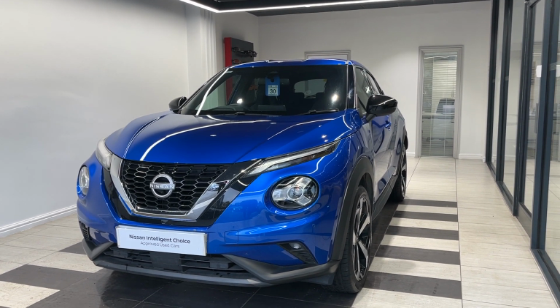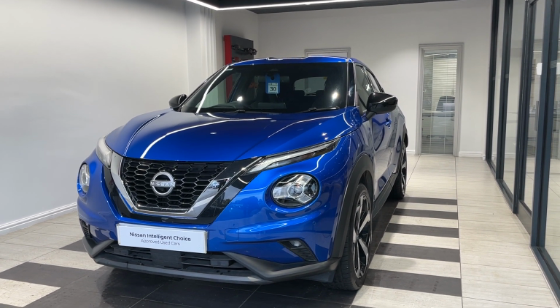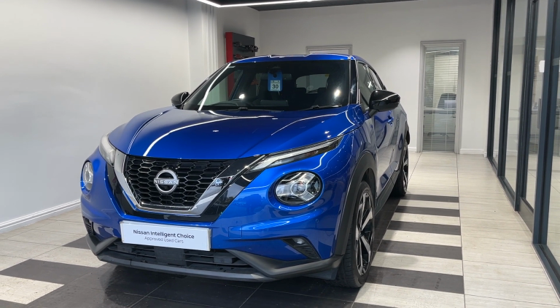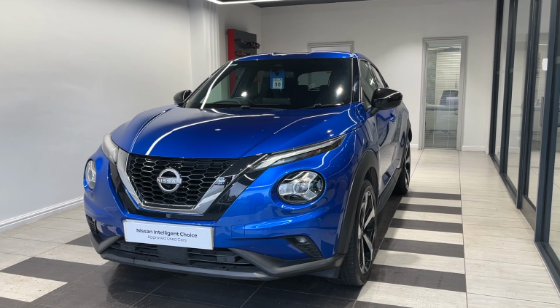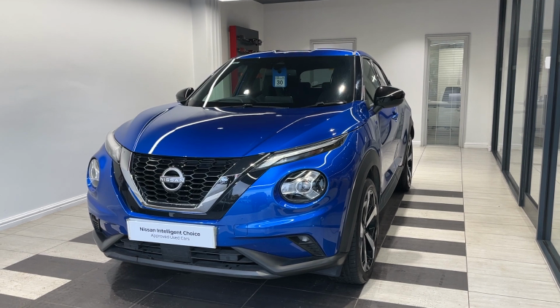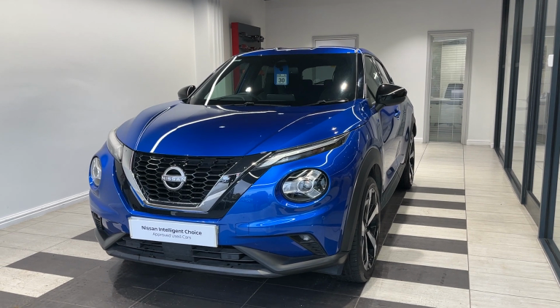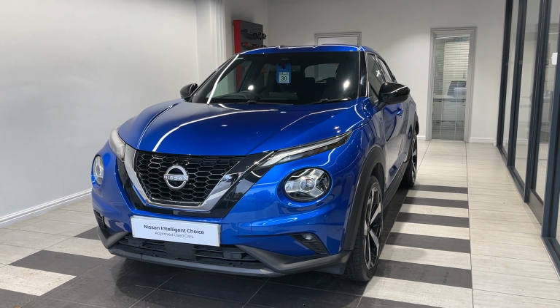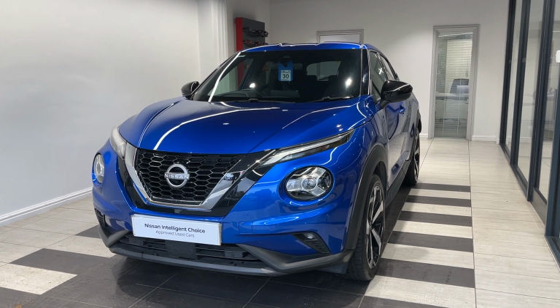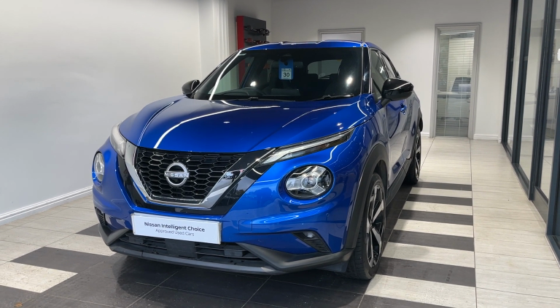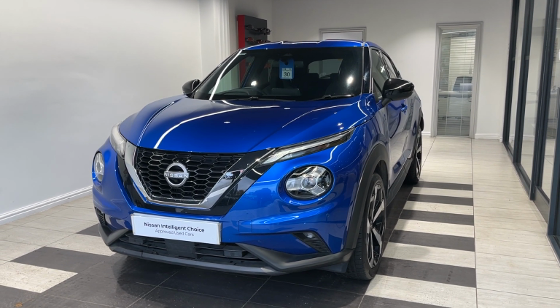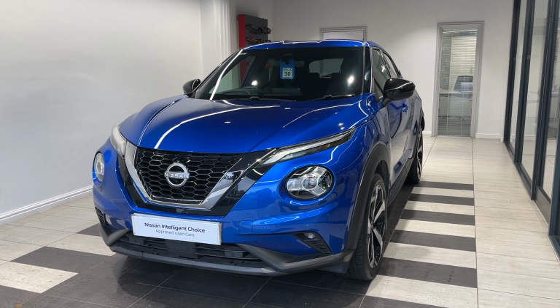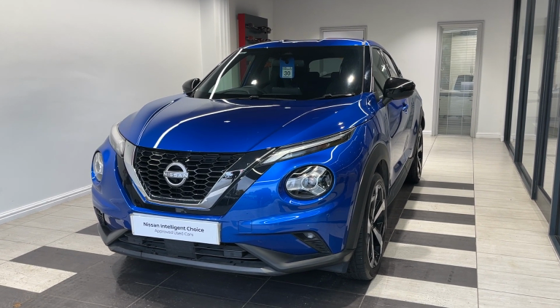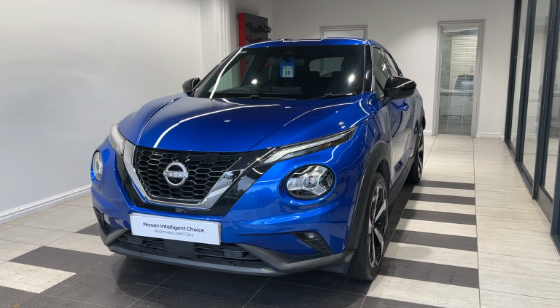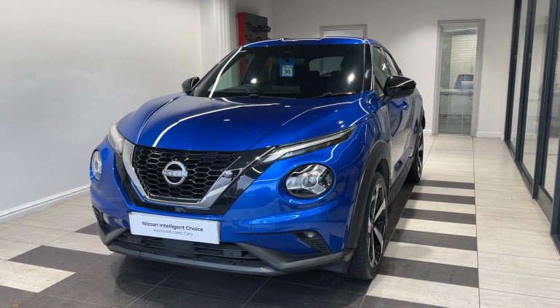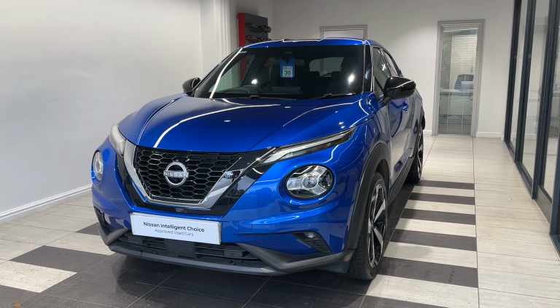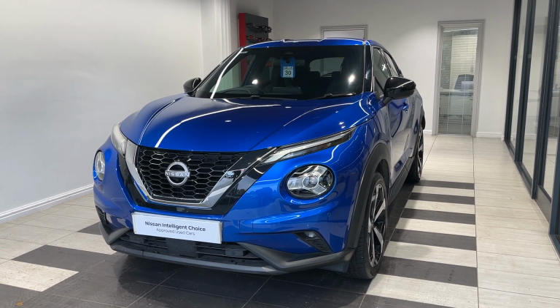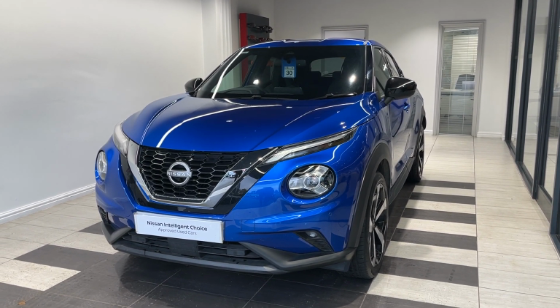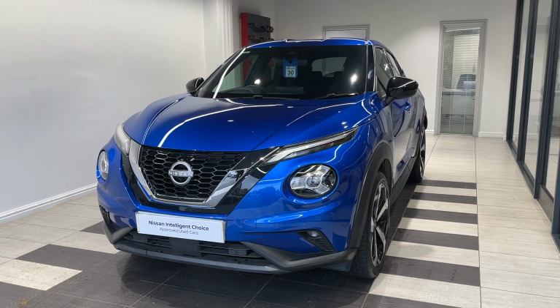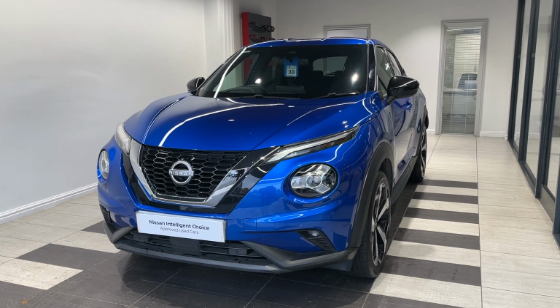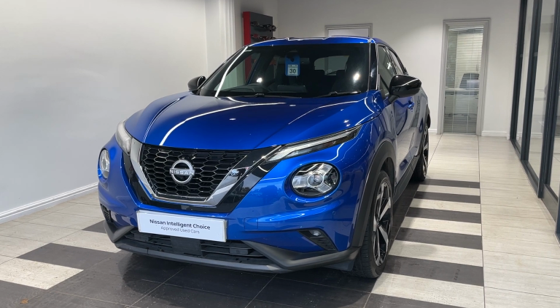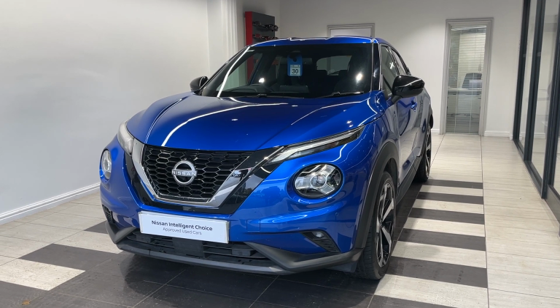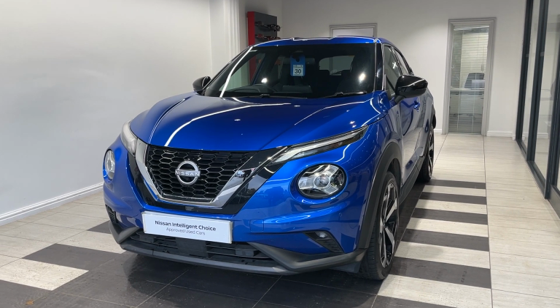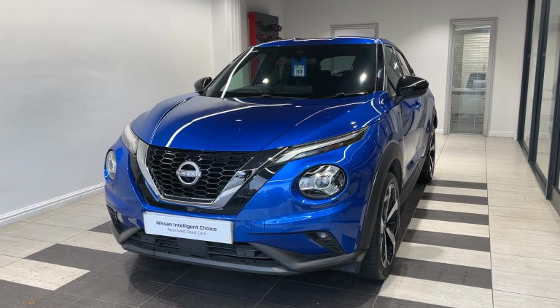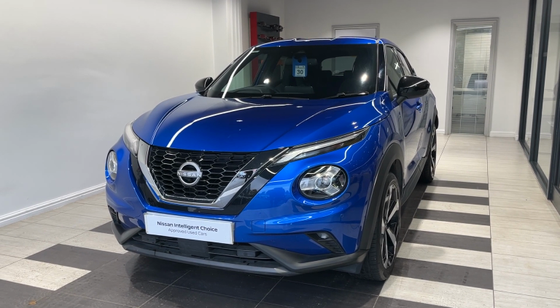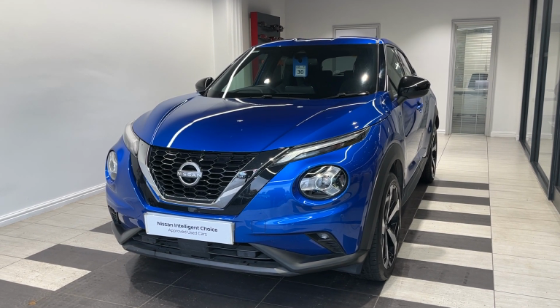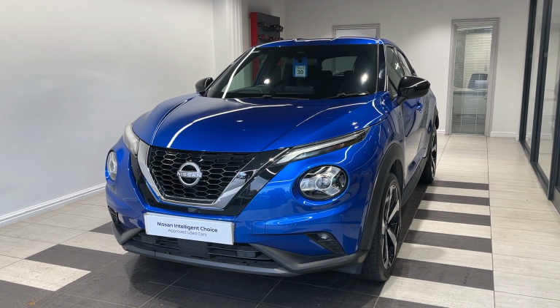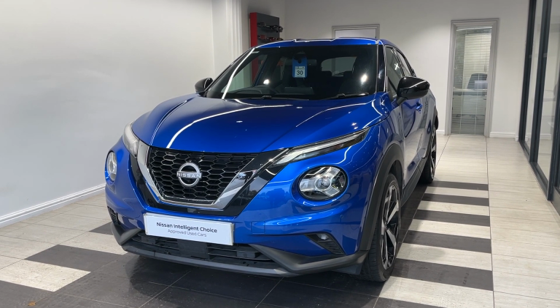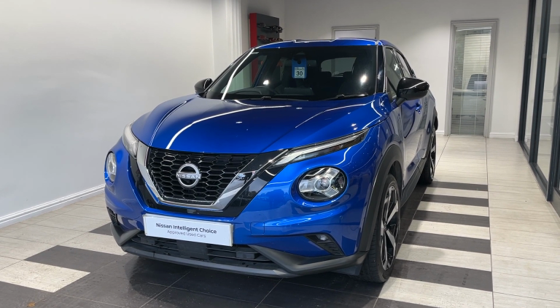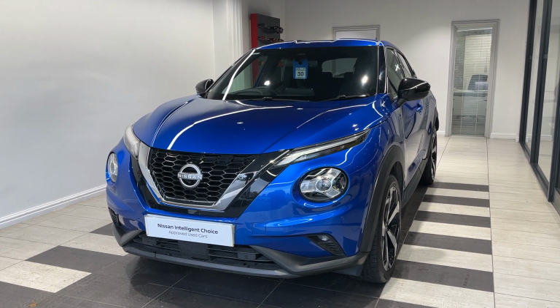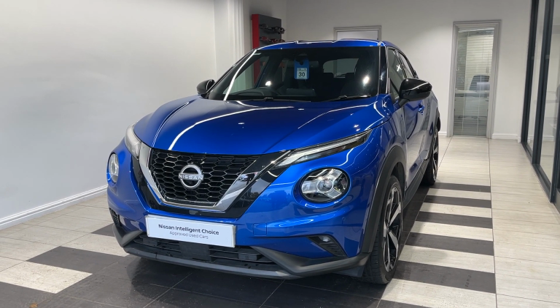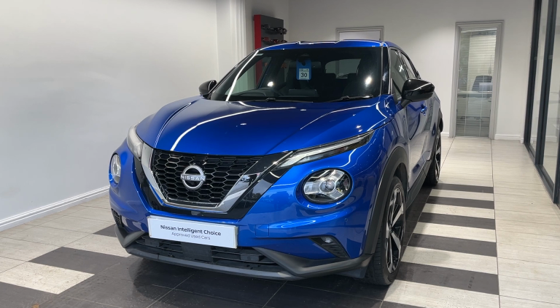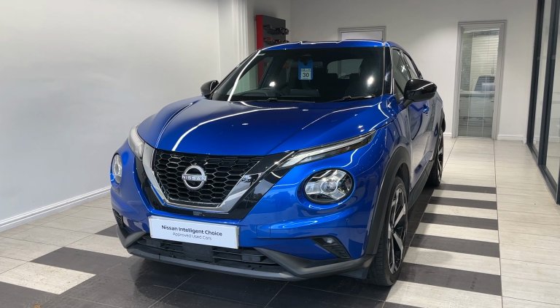This vehicle is a petrol manual. It is a Nissan approved used car, which means you get a minimum of 12 months manufacturer approved warranty, 12 months RAC breakdown cover, a multi-point inspection by Nissan trained technicians, and a full history check.